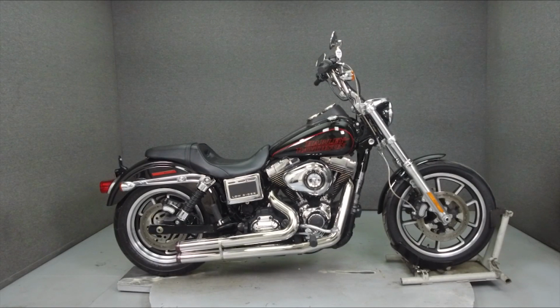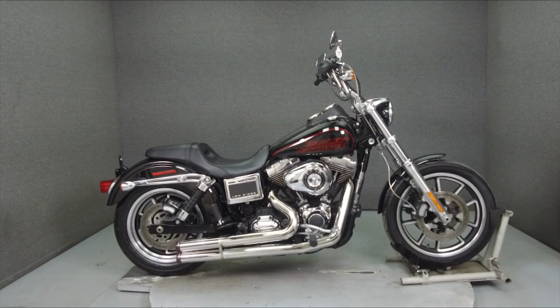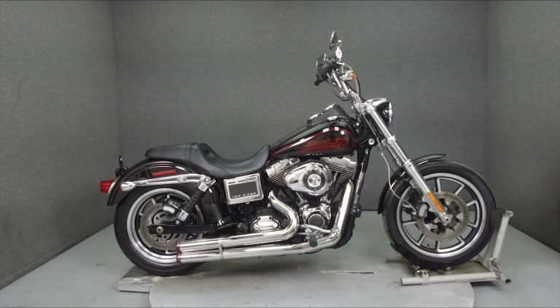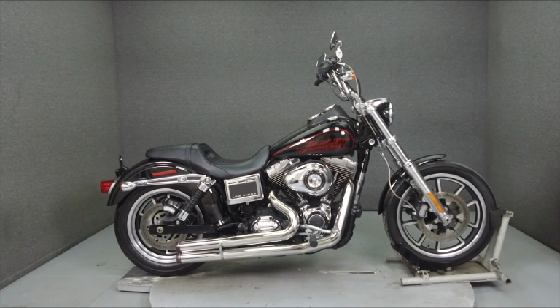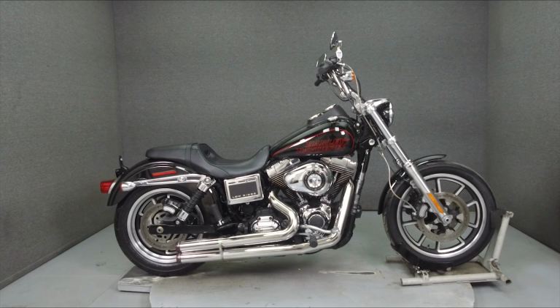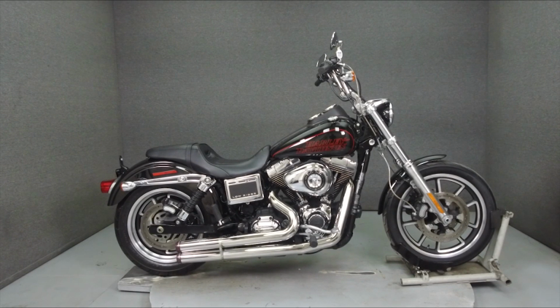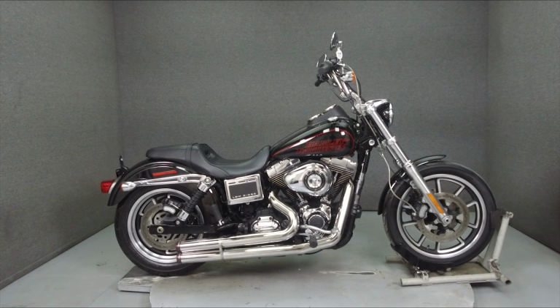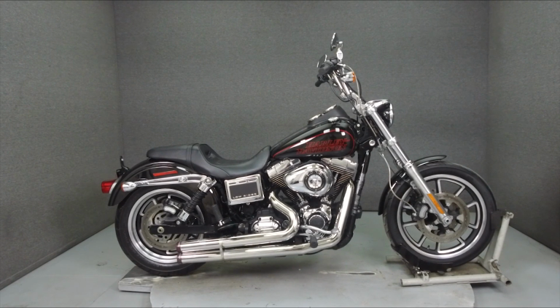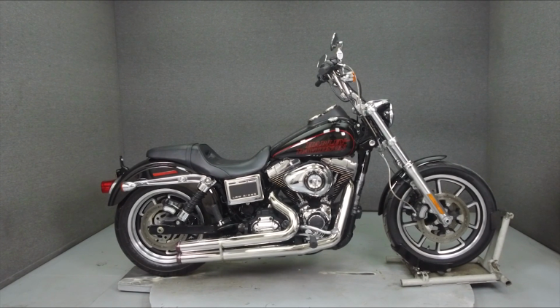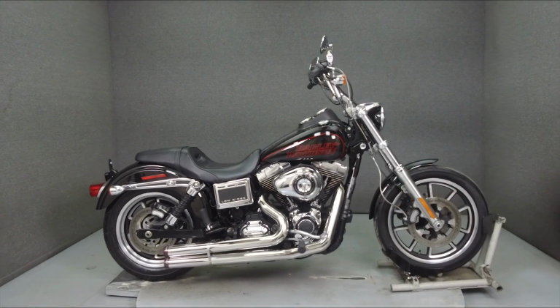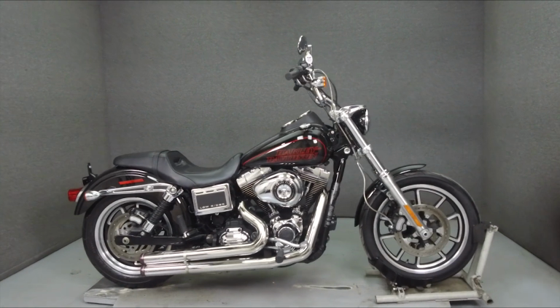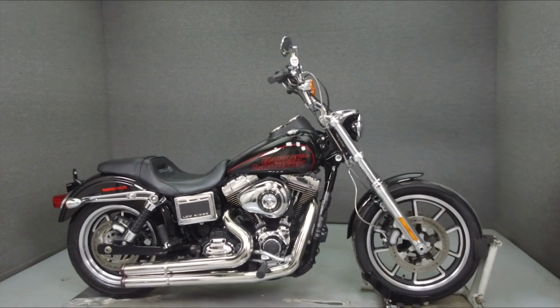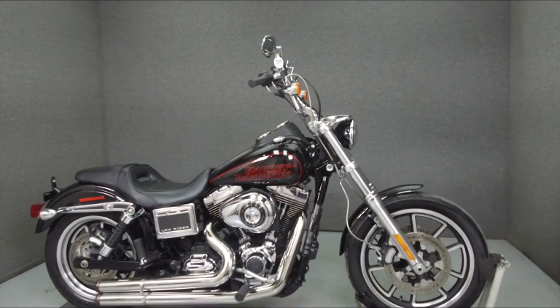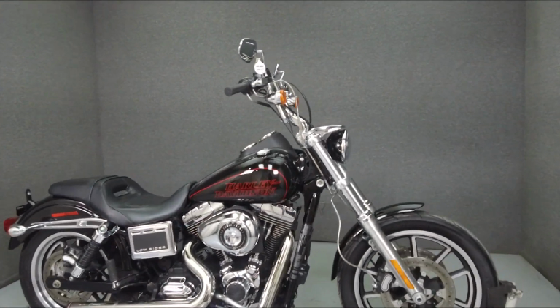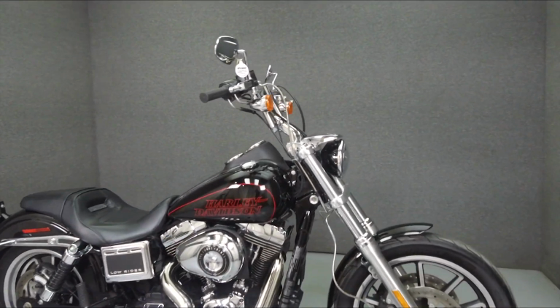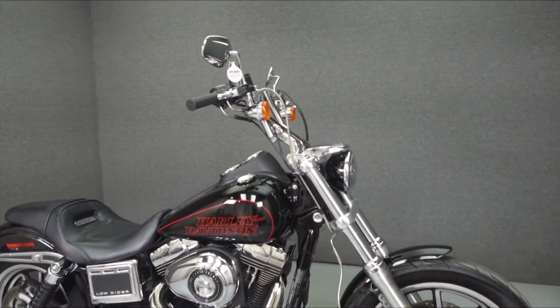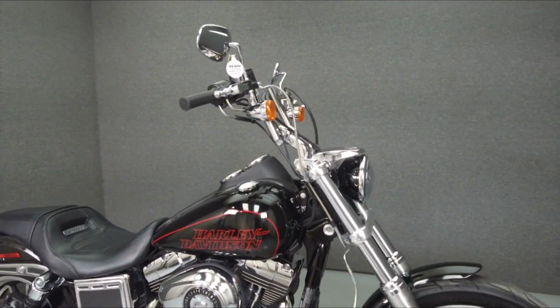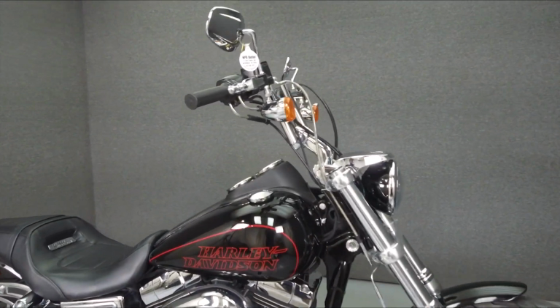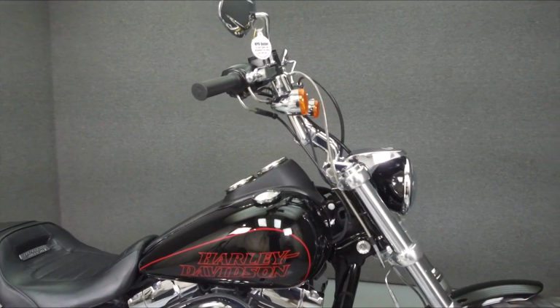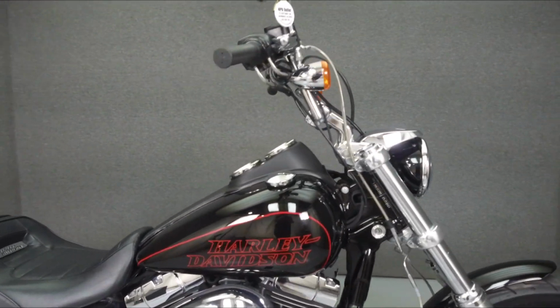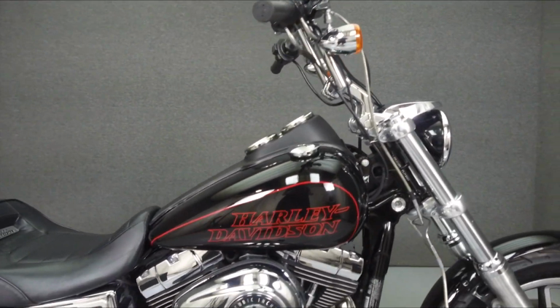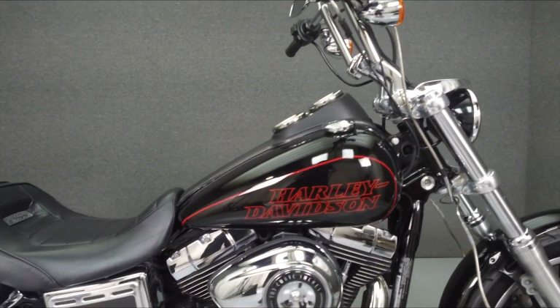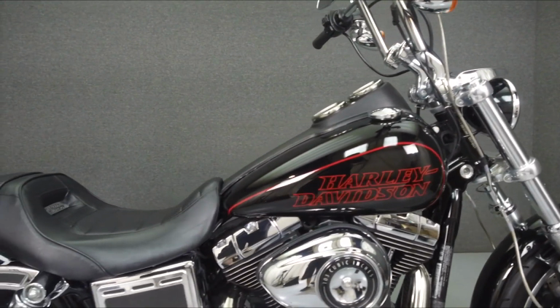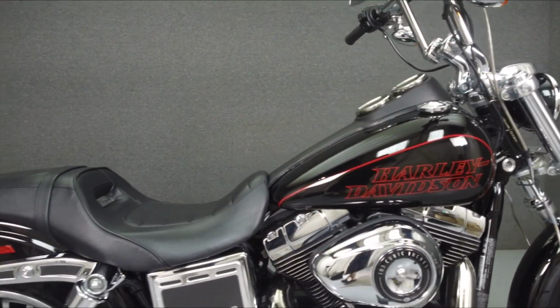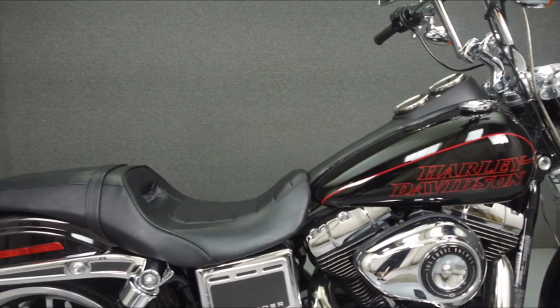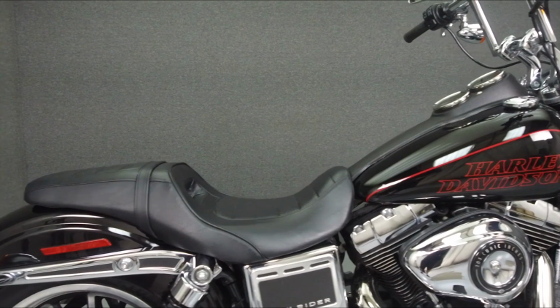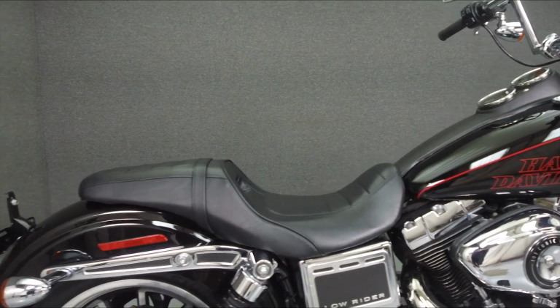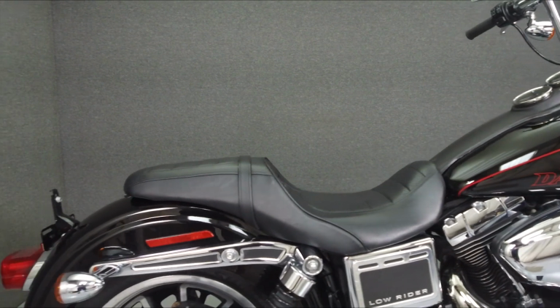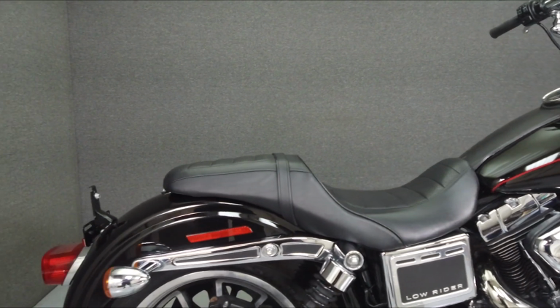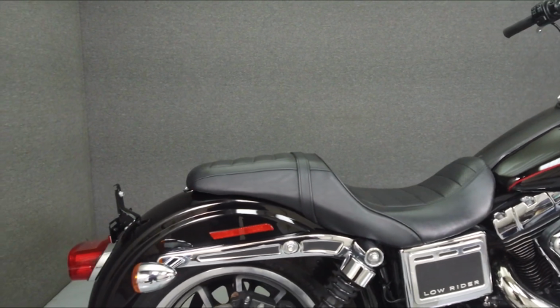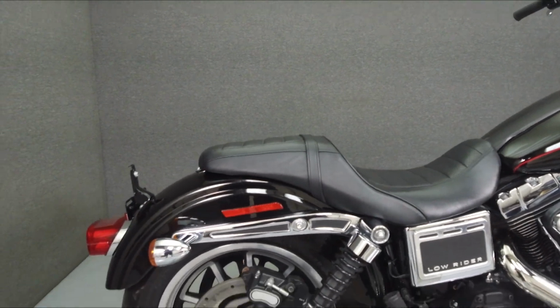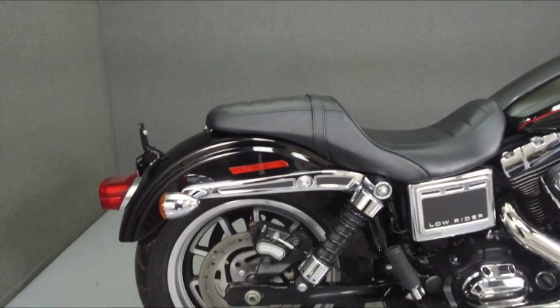Hey everyone, this is Keegan from National Power Sports. Today we're going to take a look at this 2014 Harley-Davidson Dyna Lowrider with 15,437 miles.